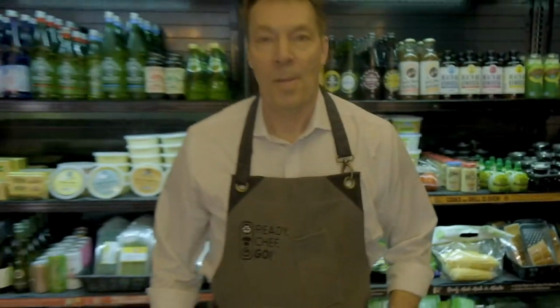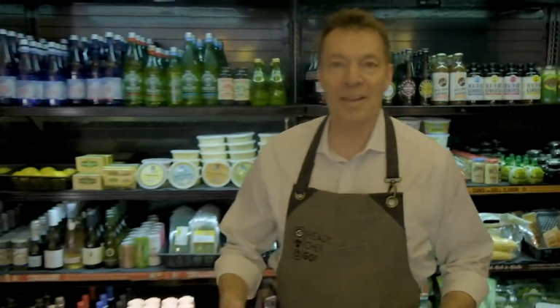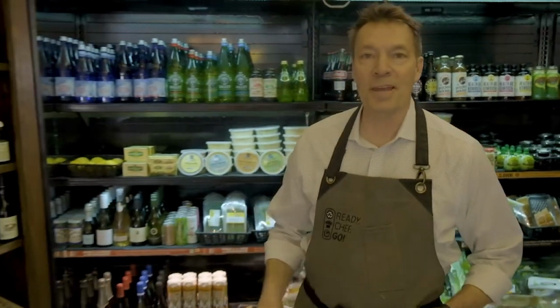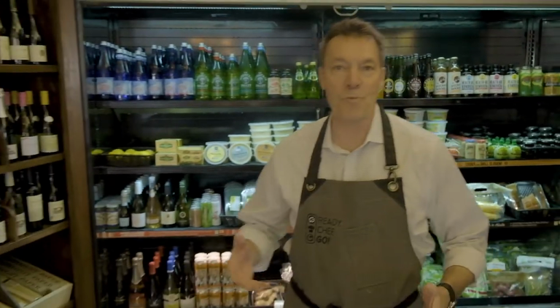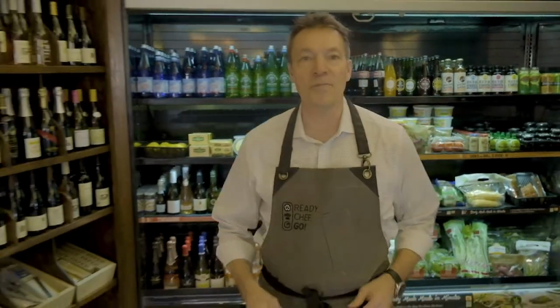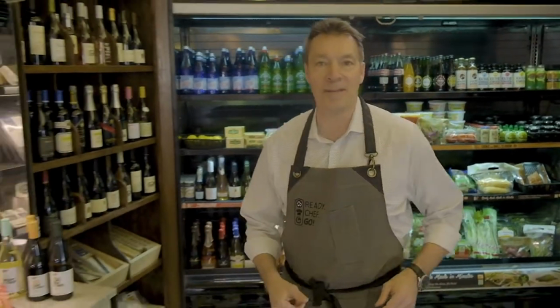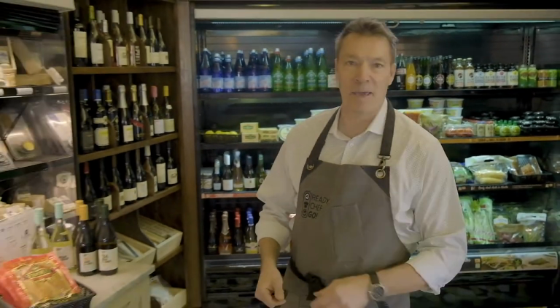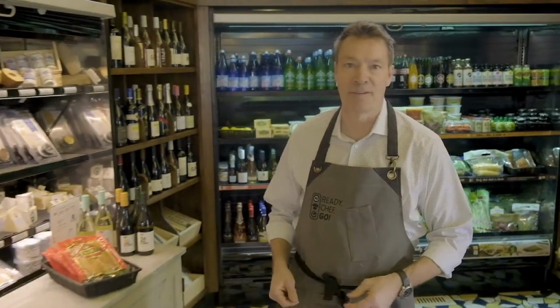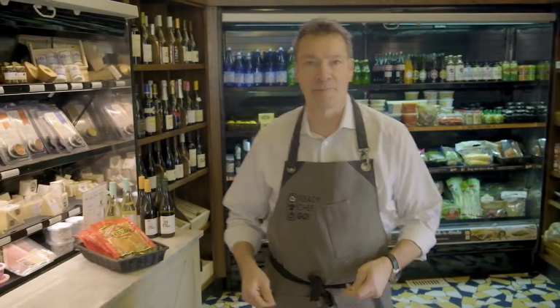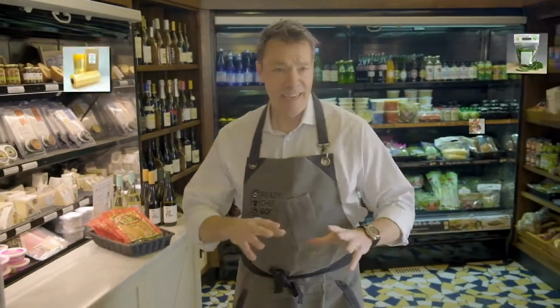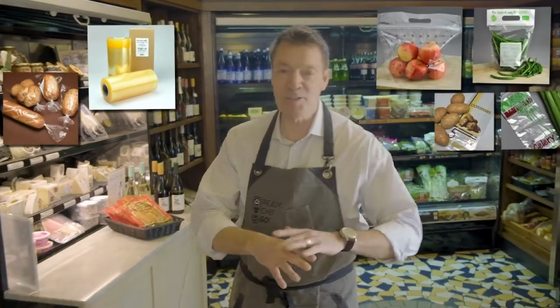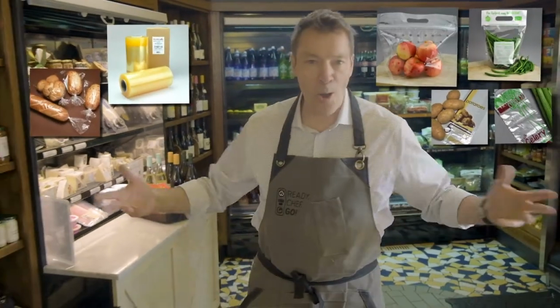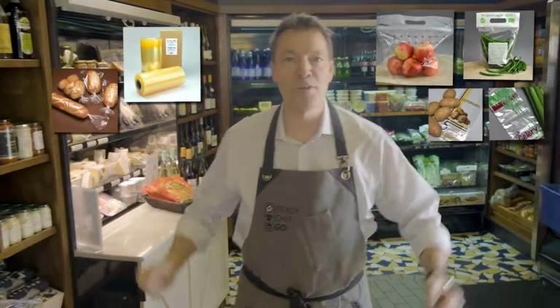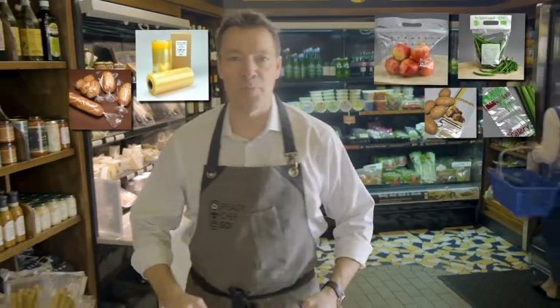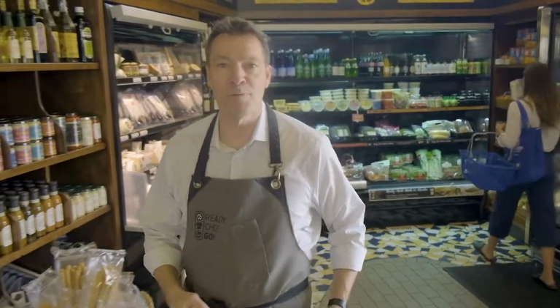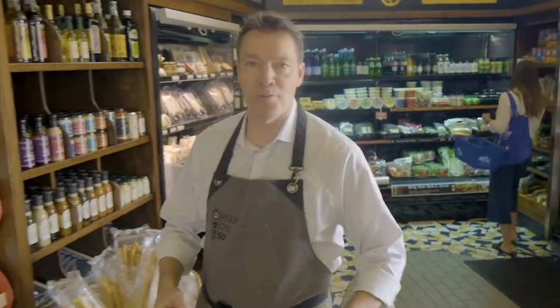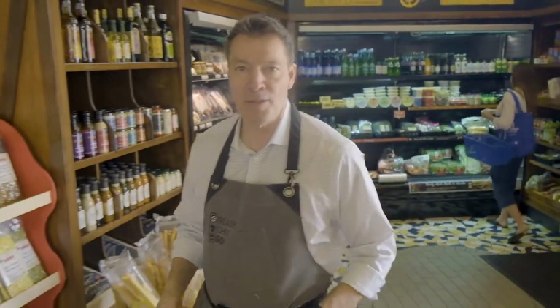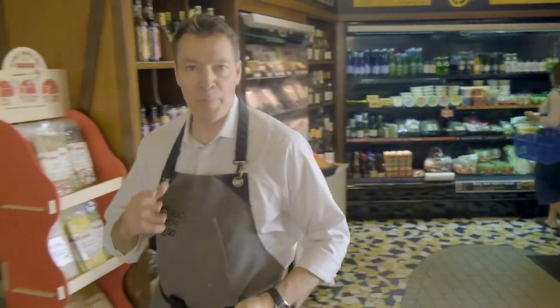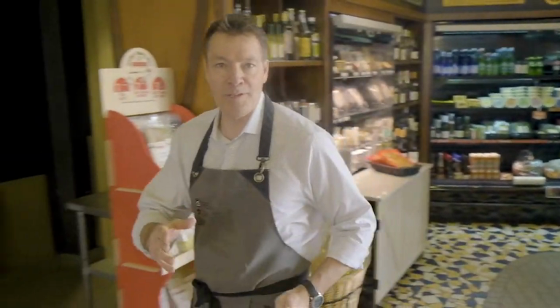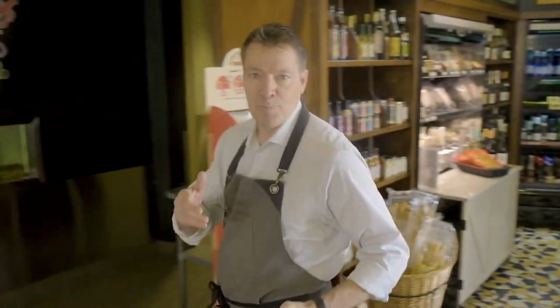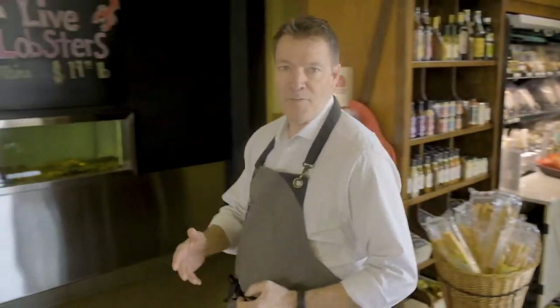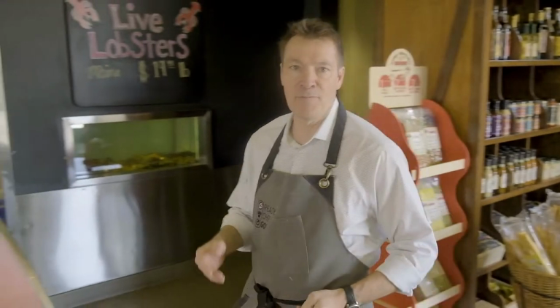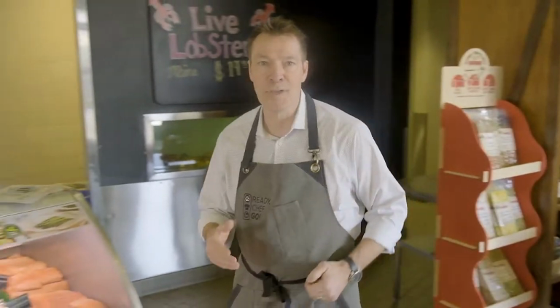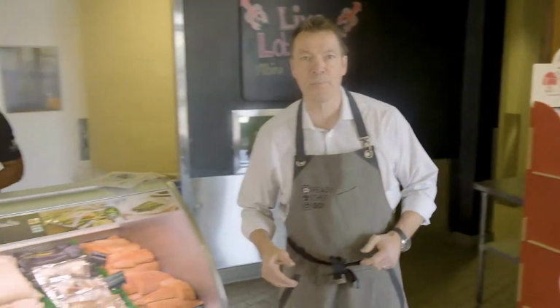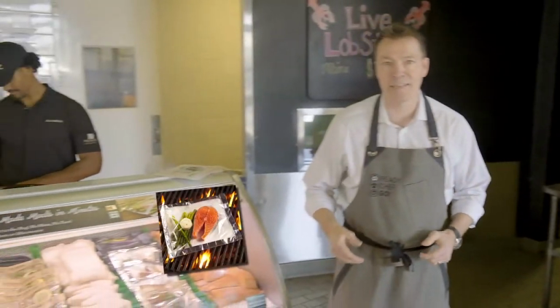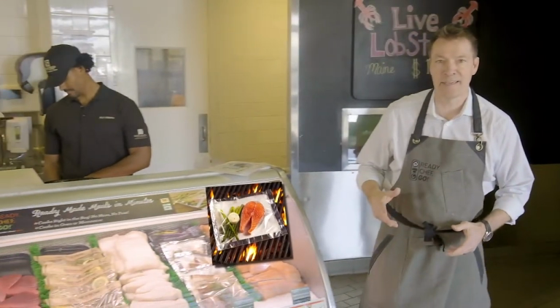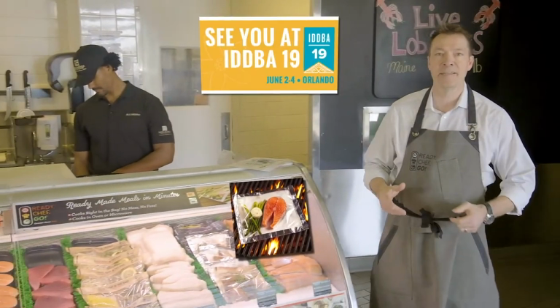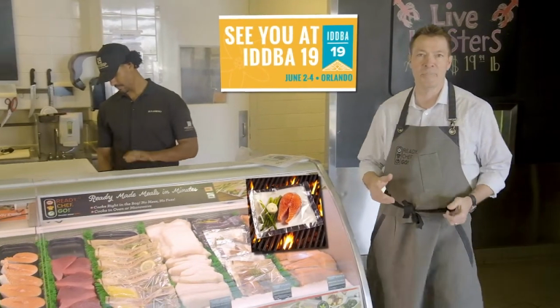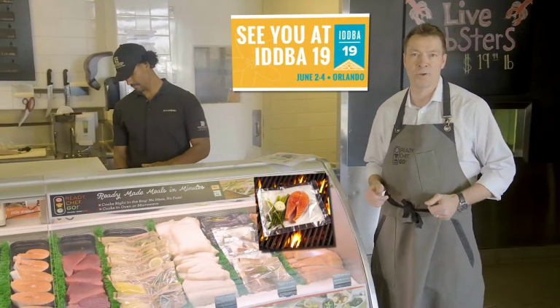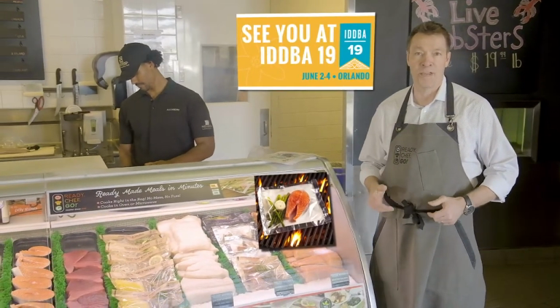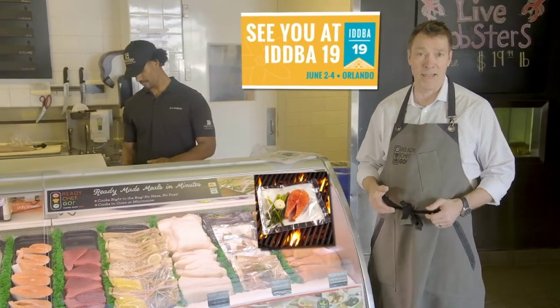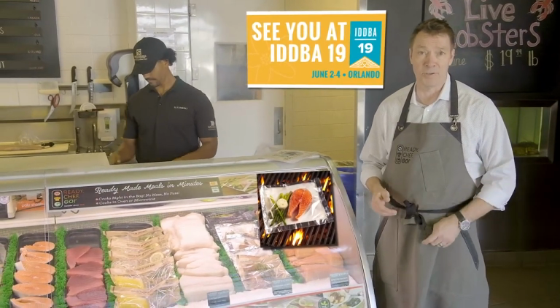Matt here again from Ready Chef Go and LK Packaging. In addition to all these great produce offerings, we're going to be launching some innovative, new, exciting products at the IDDBA show in Orlando in June.